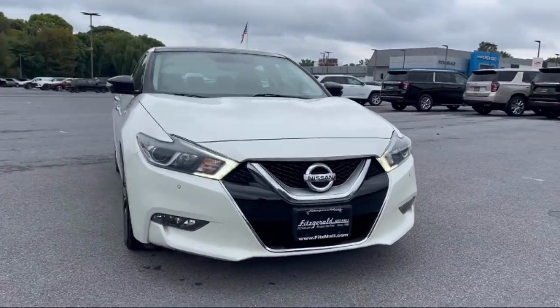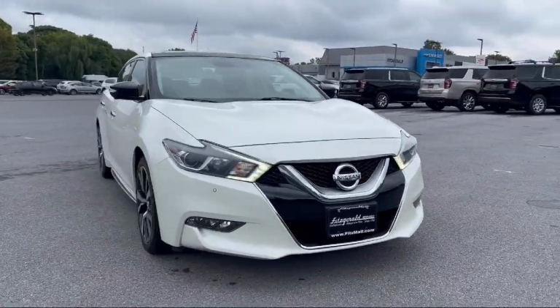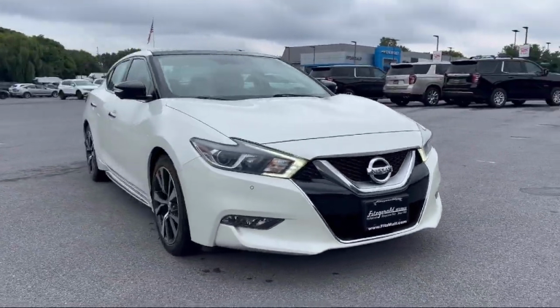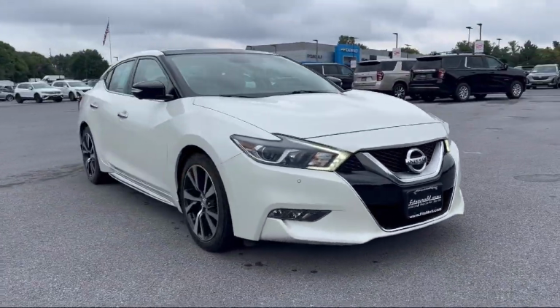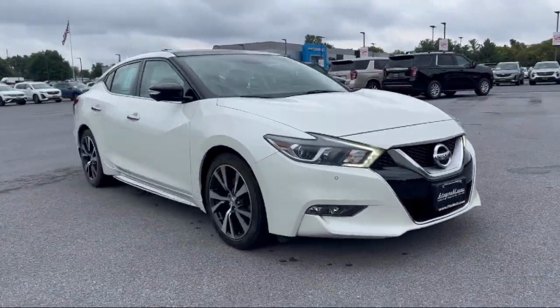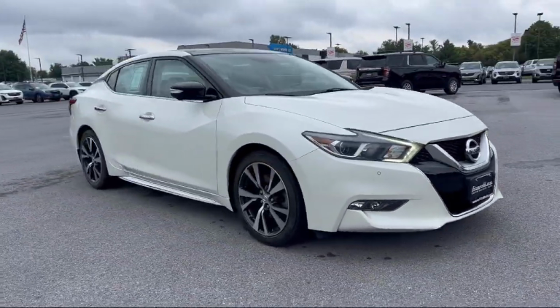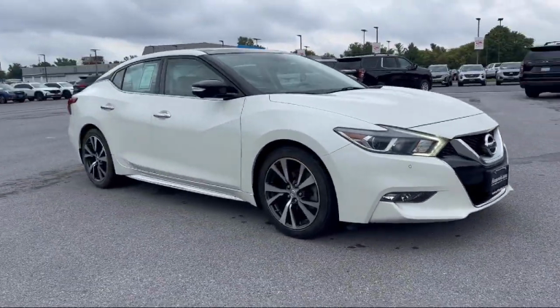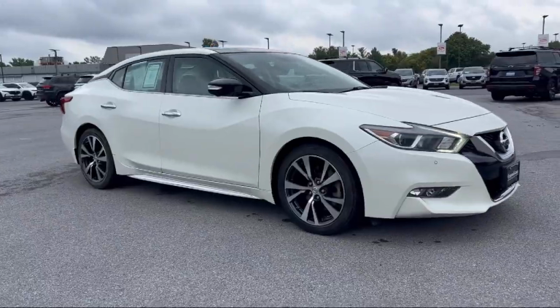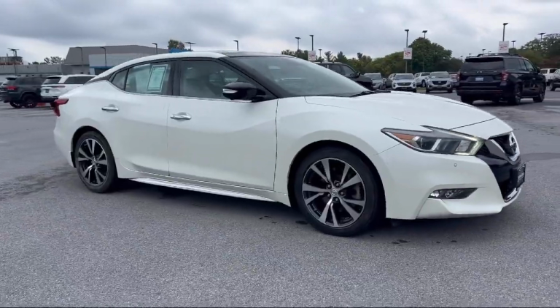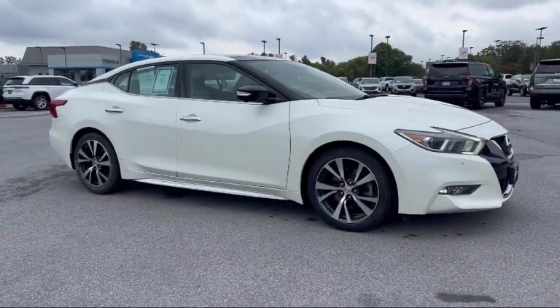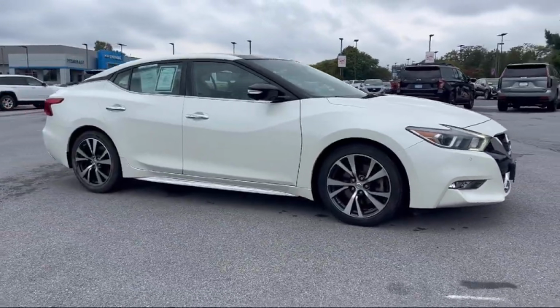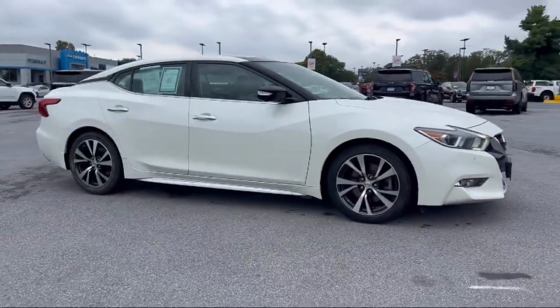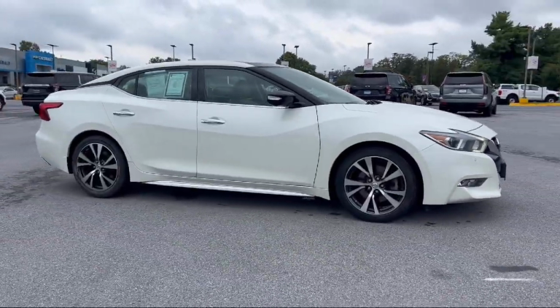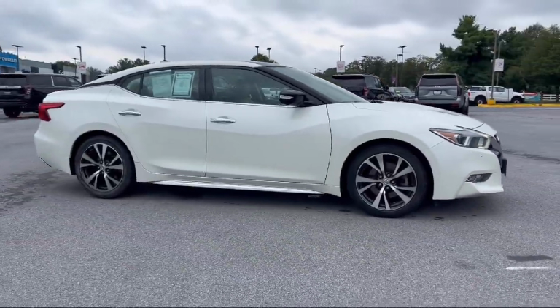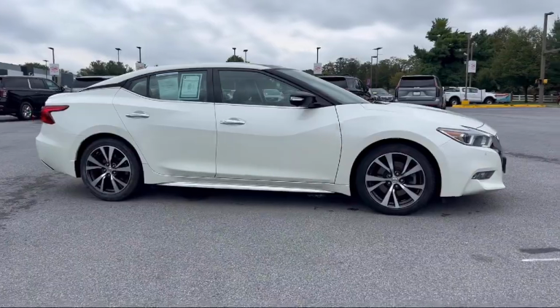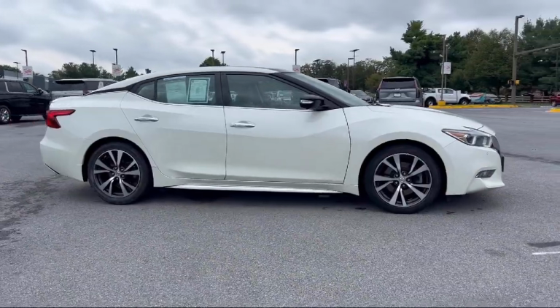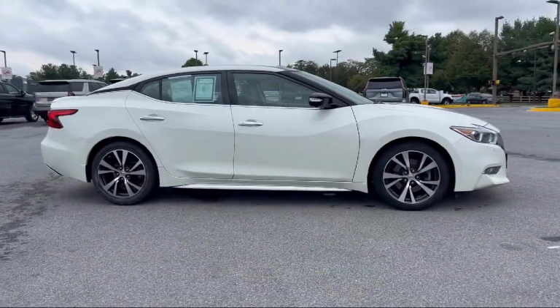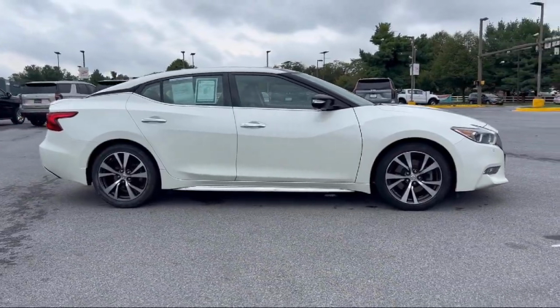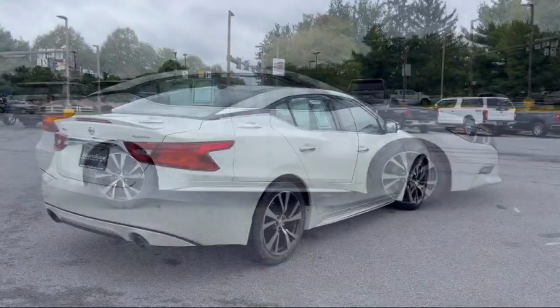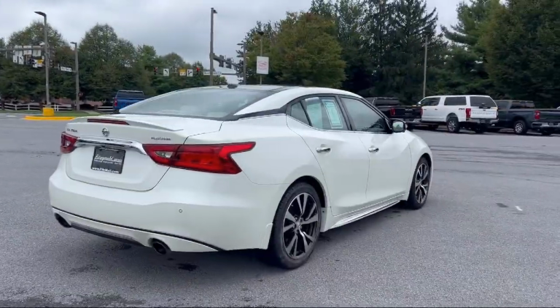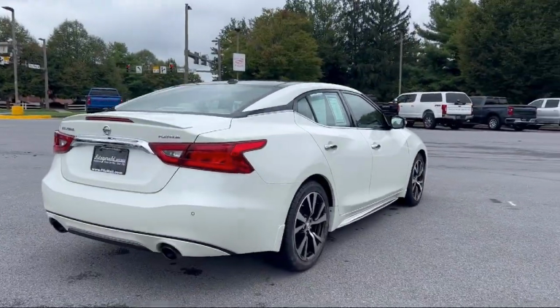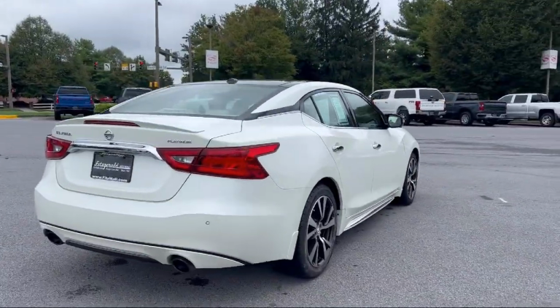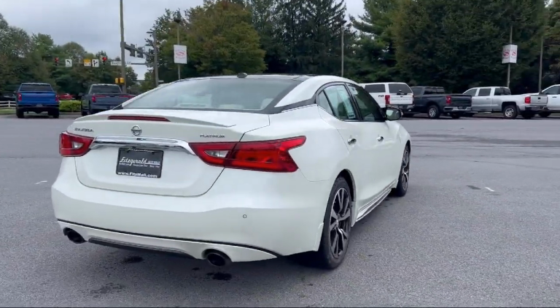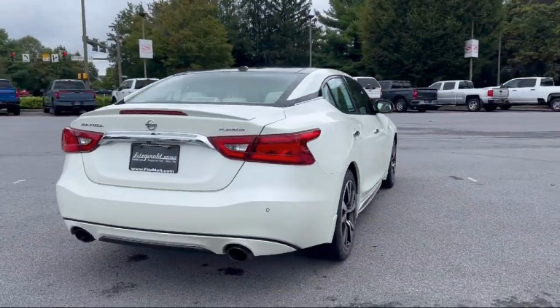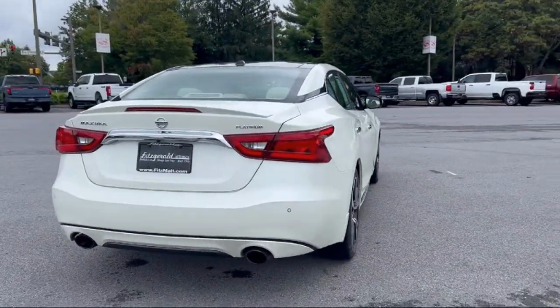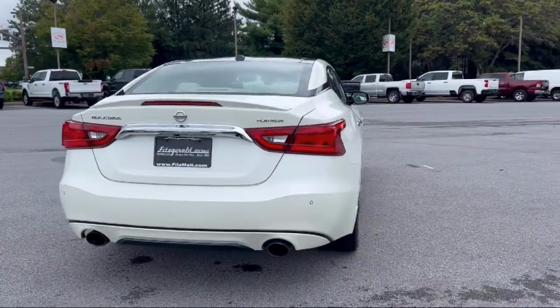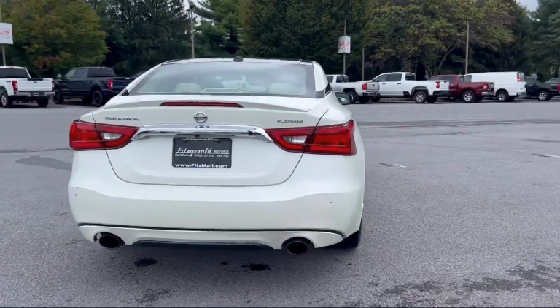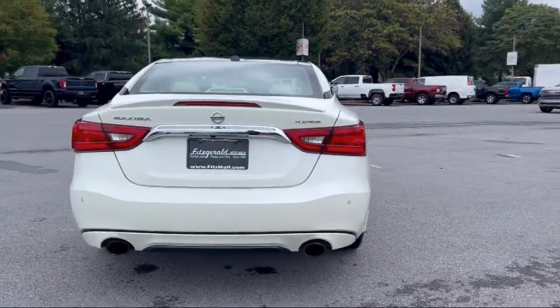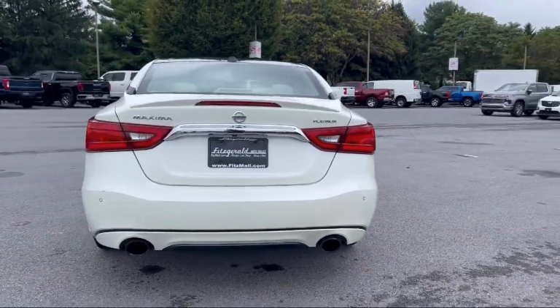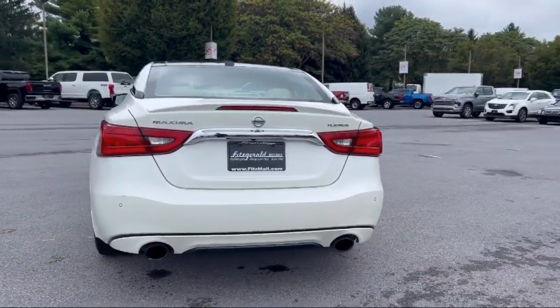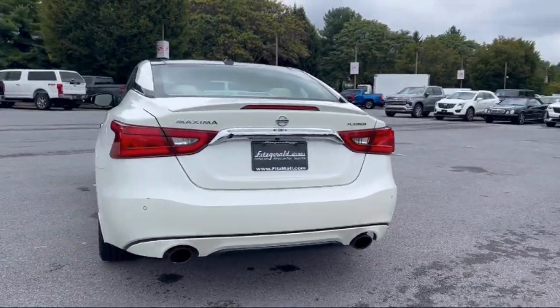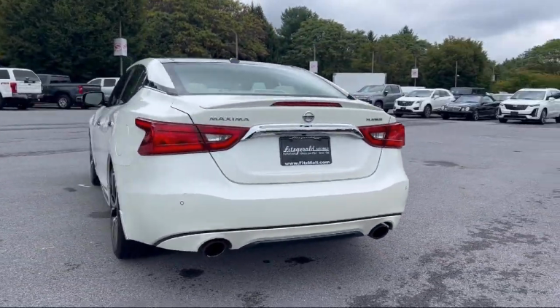It comes equipped with Driver Attention Alert System, Rear Parking Sensors, Wireless Bluetooth Data Link, LED Daytime Running Lamps, Driver Seat Power Adjustments, and Multi-Function Remote Proximity Entry System.